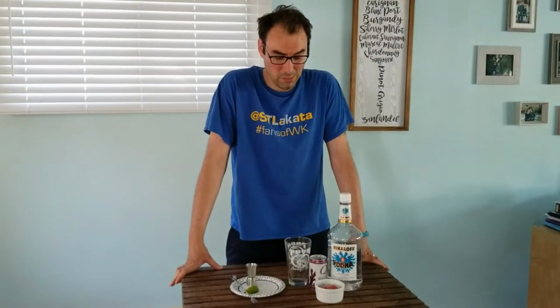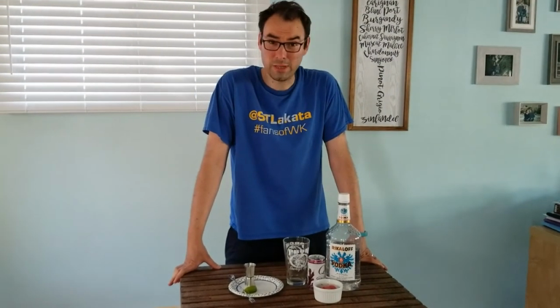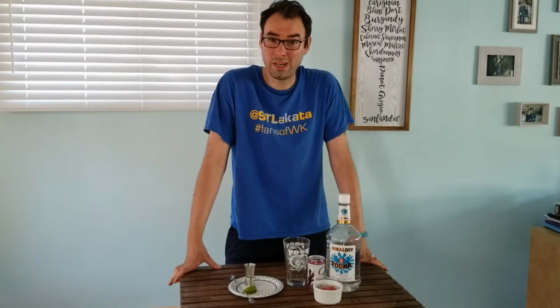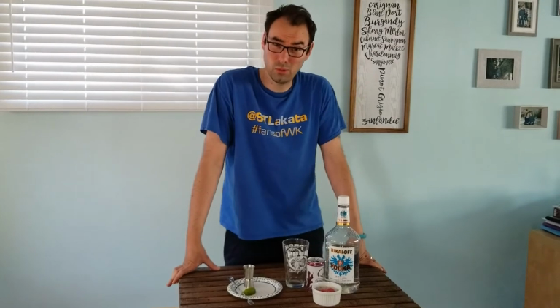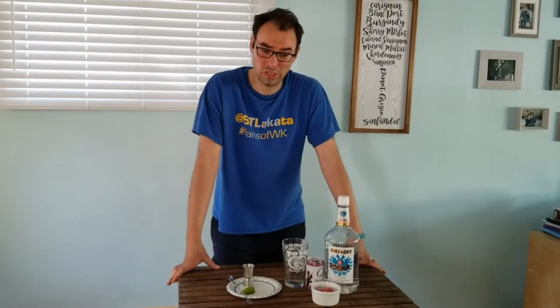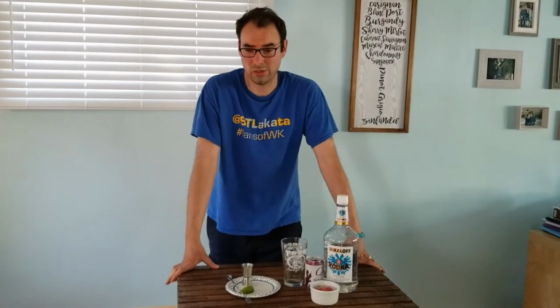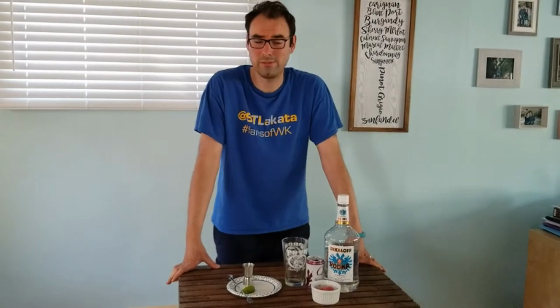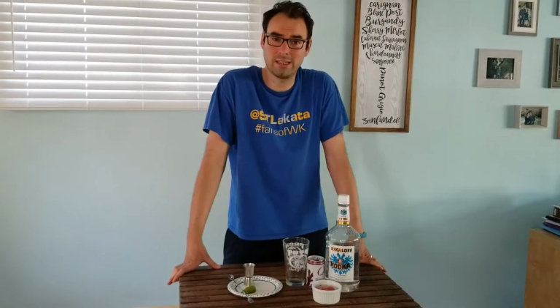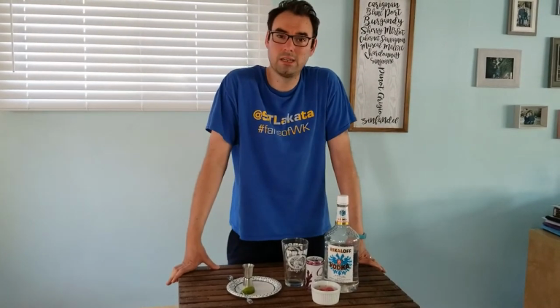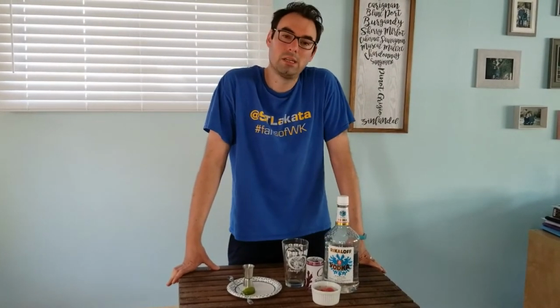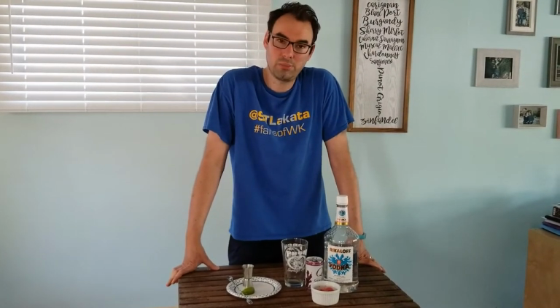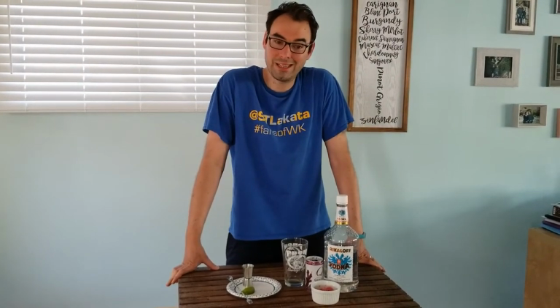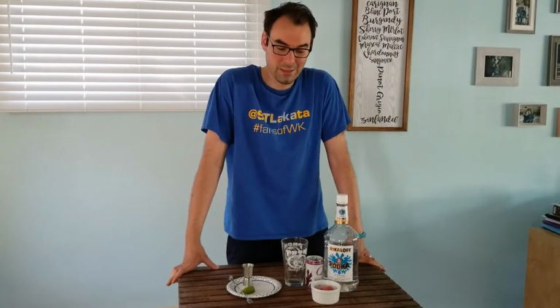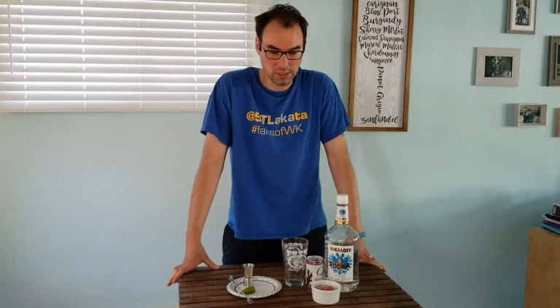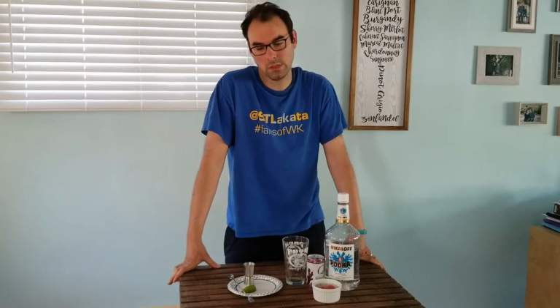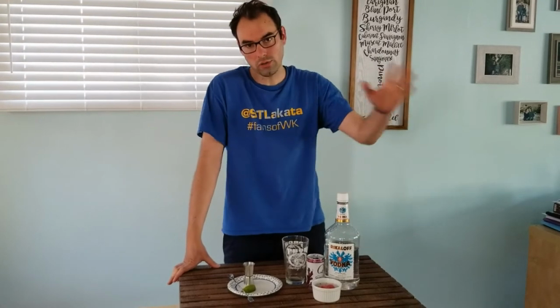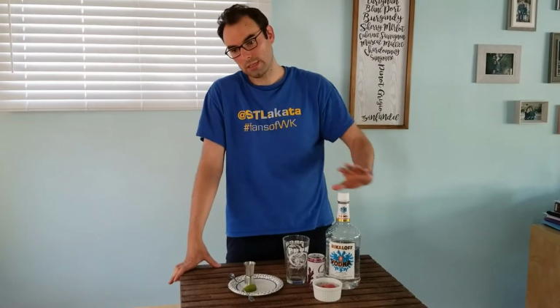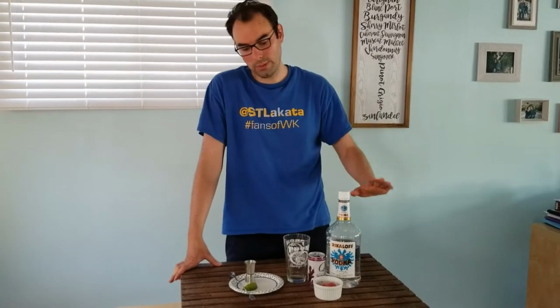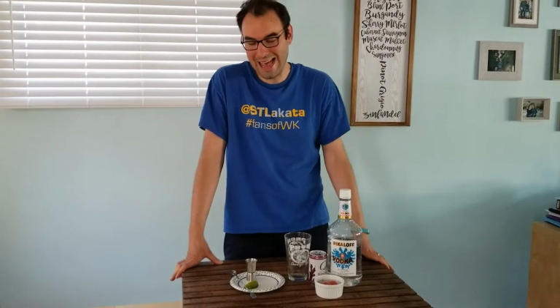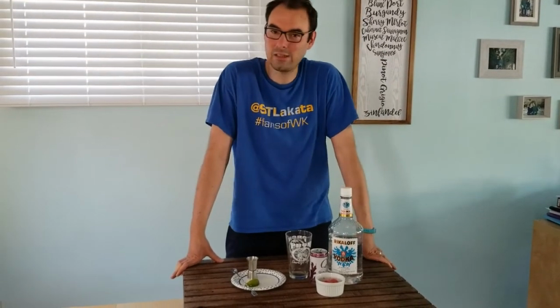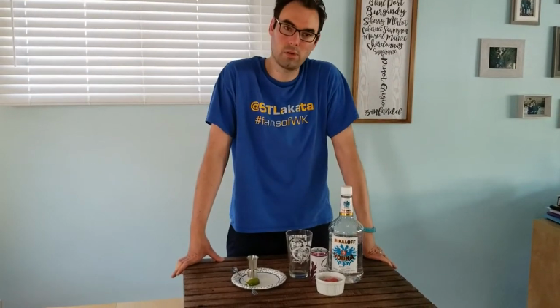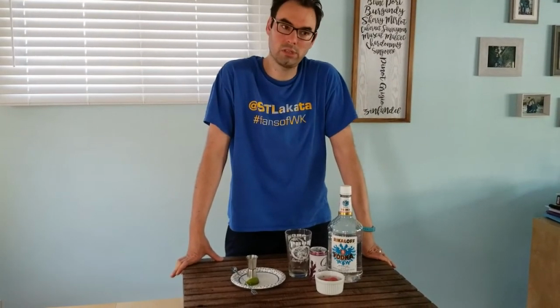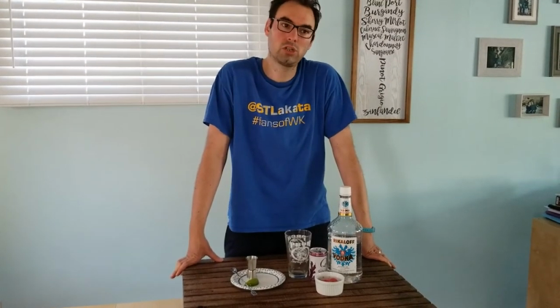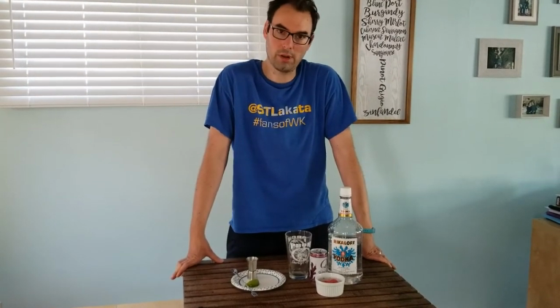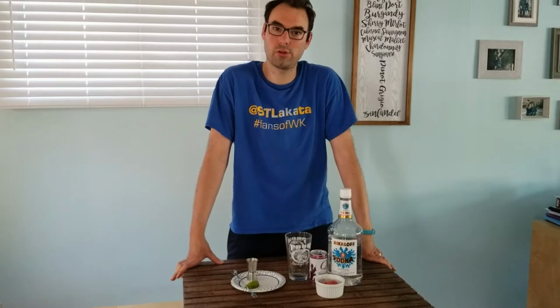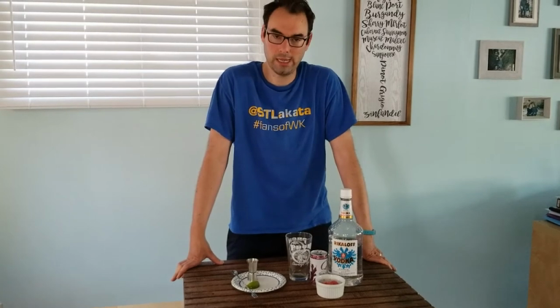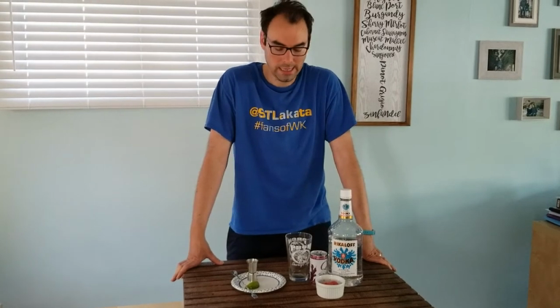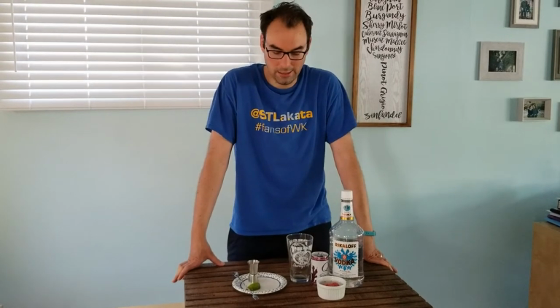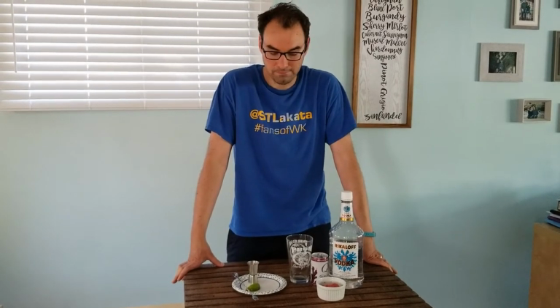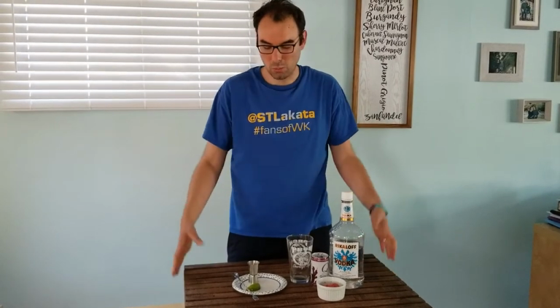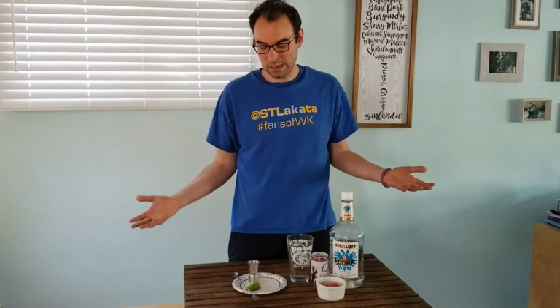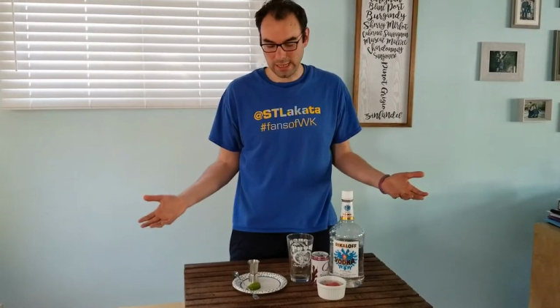Megan's a big fan of Moscow Mules, which is generally vodka, ginger beer, and lime. So we're gonna alter it a little bit by adding frozen strawberry puree. We'll see how it works out.